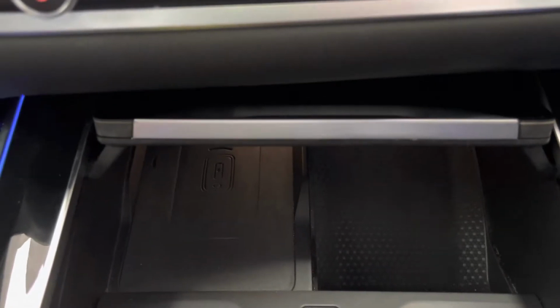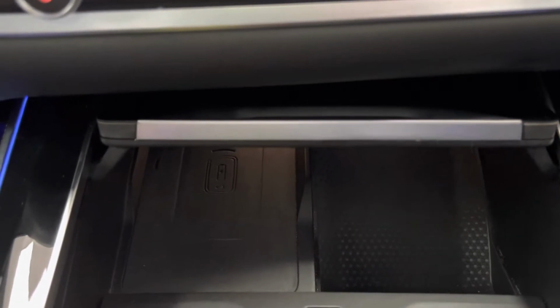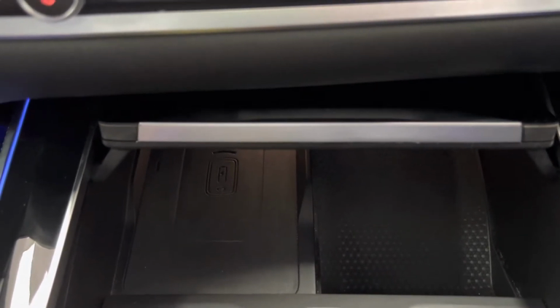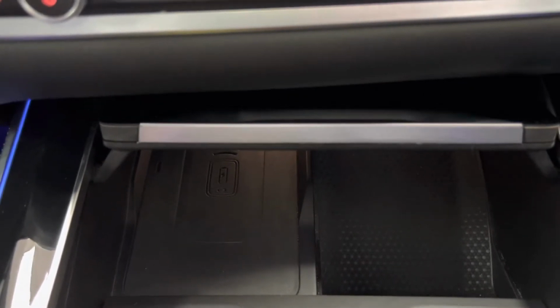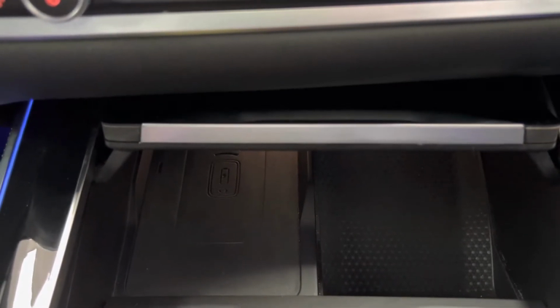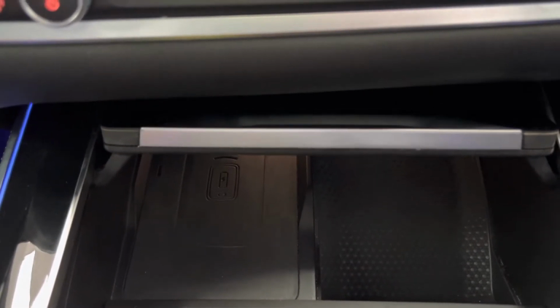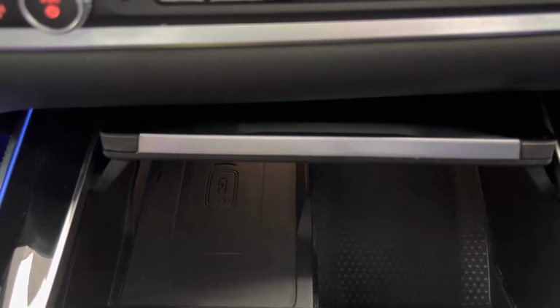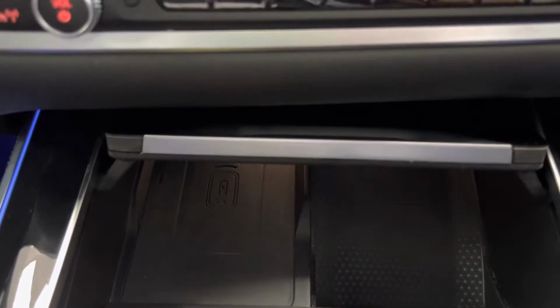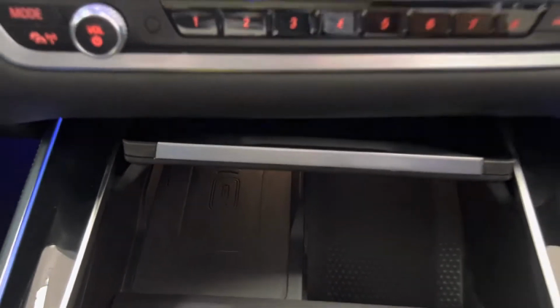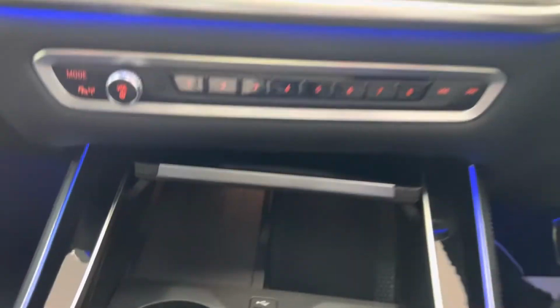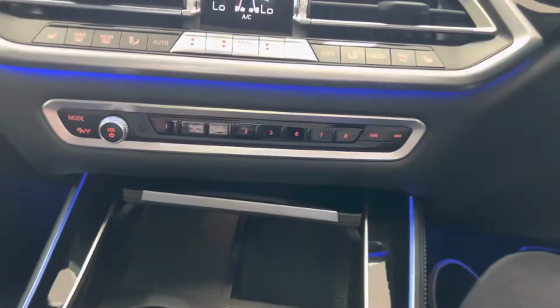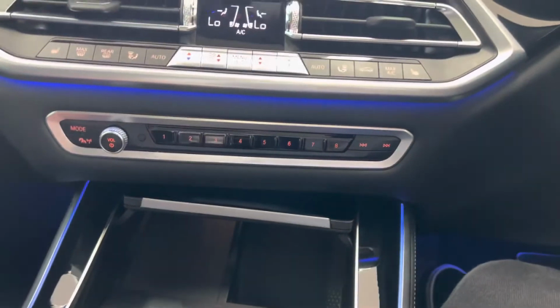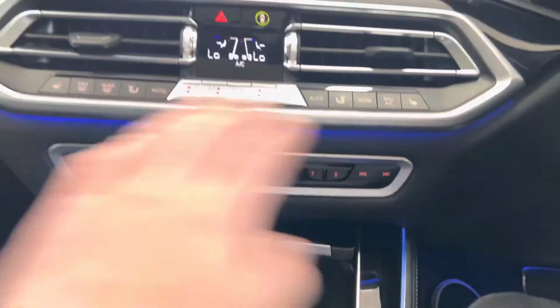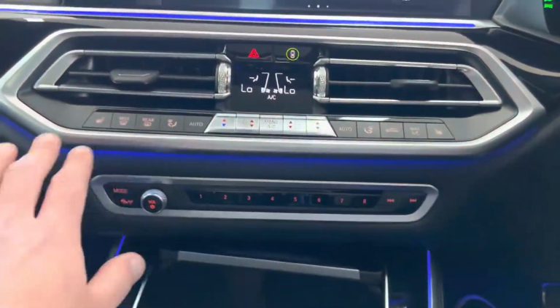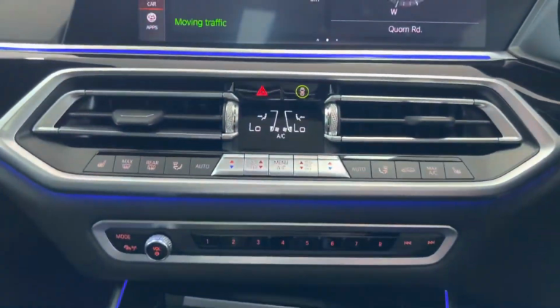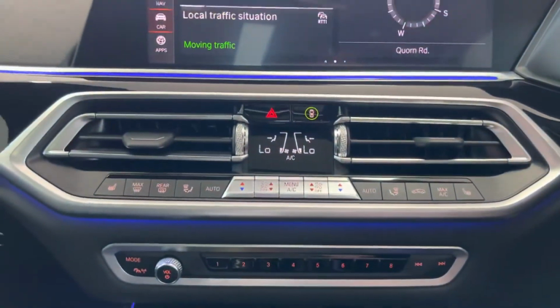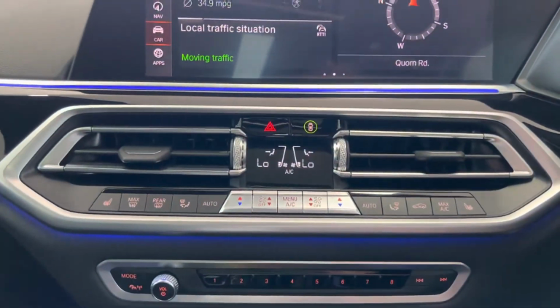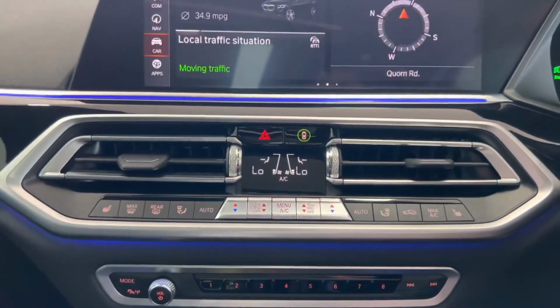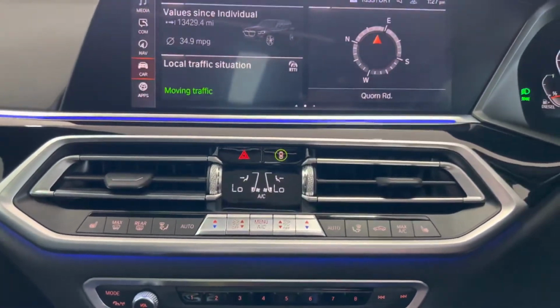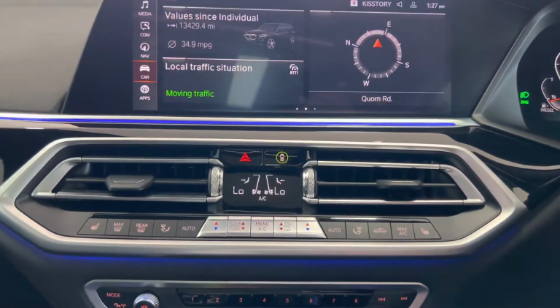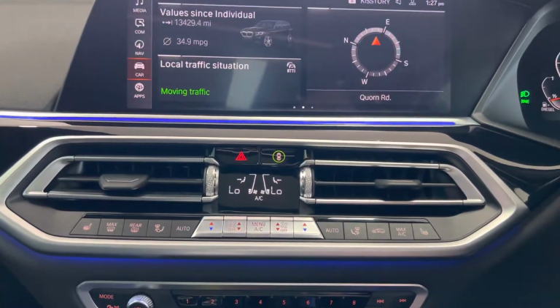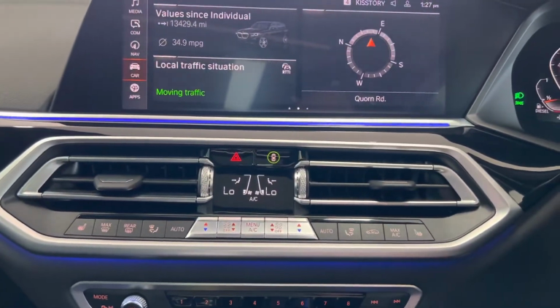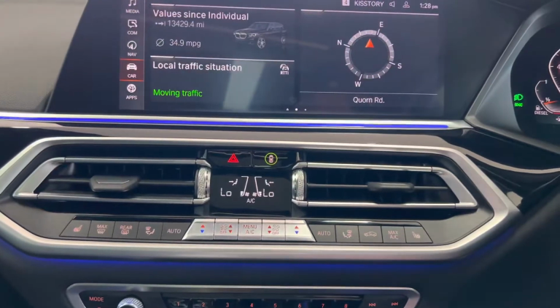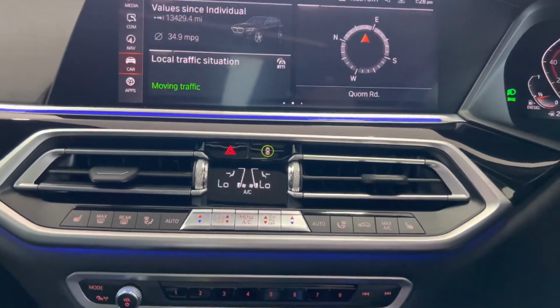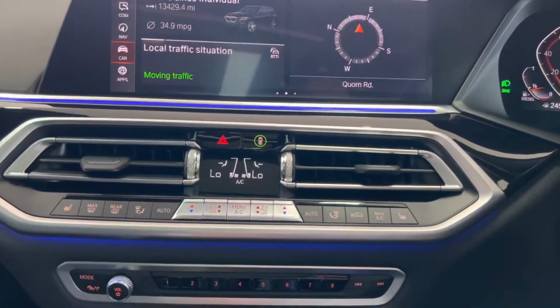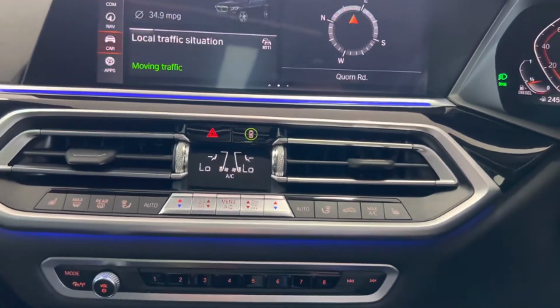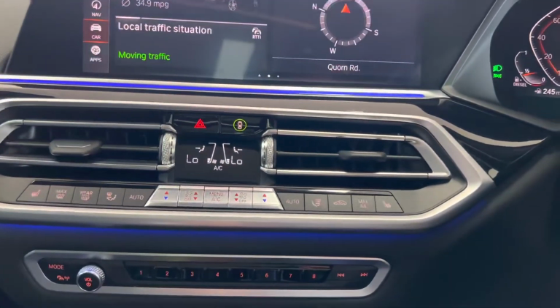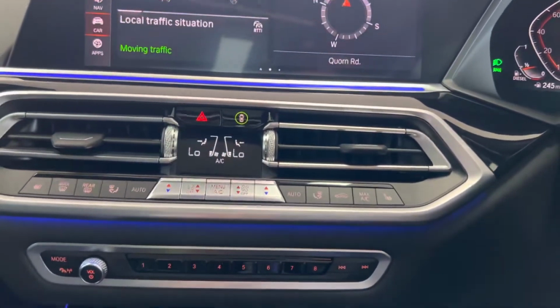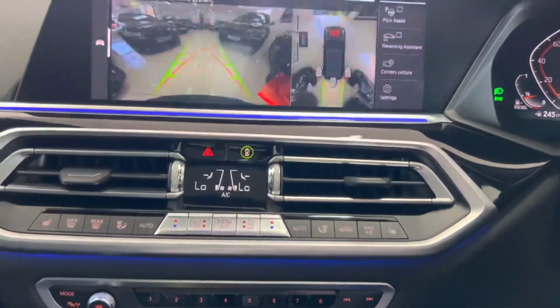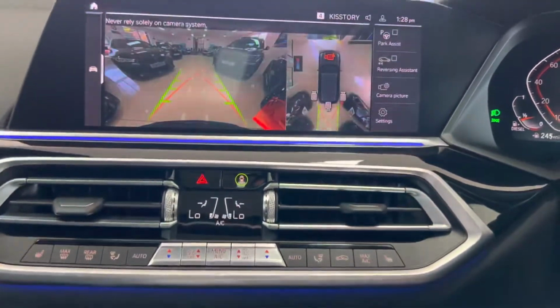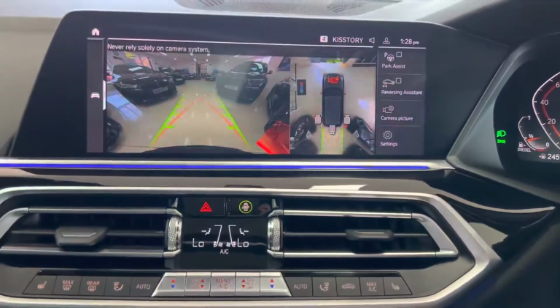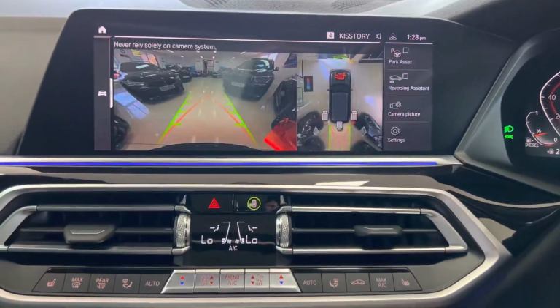Just in front of the two cup holders you've got the wireless charging tray that keeps your mobile phone out of the way with no distraction, but on charge at the same time. Dual automatic climate control with heated front seats. If I quickly drop the car into reverse that'll bring up the first of the cameras.